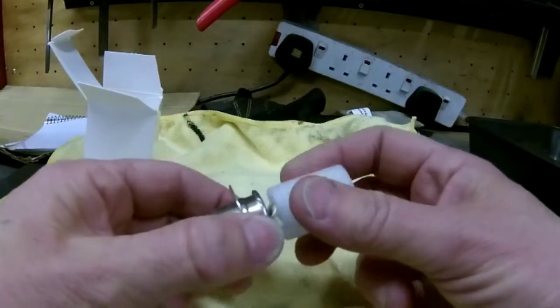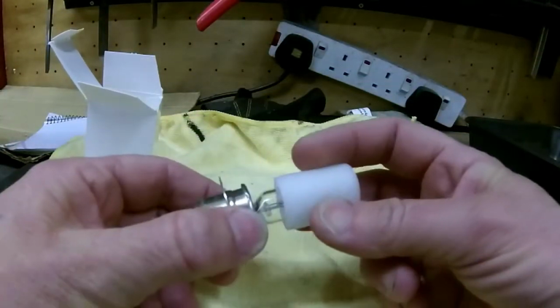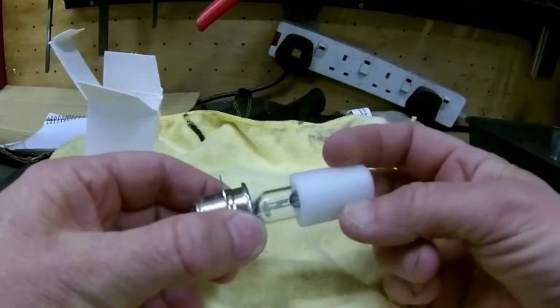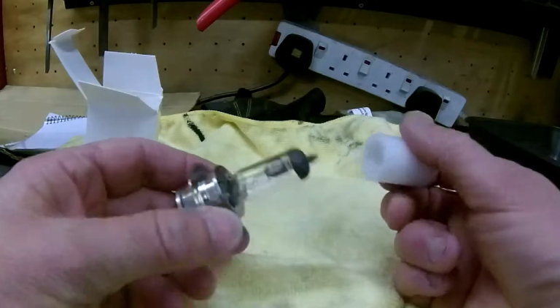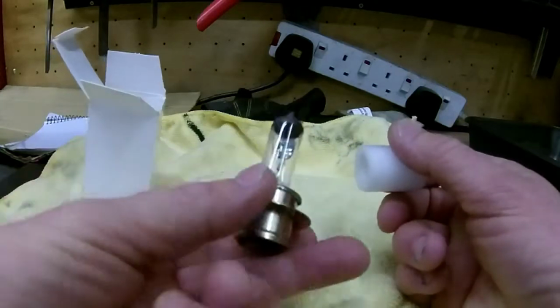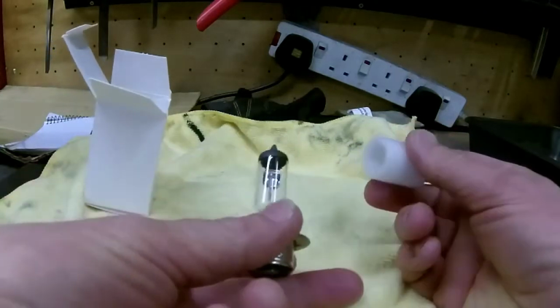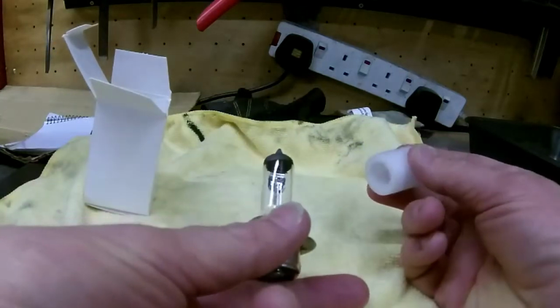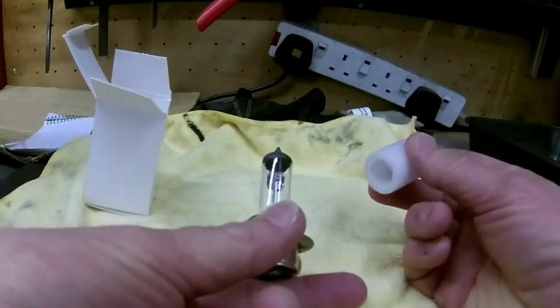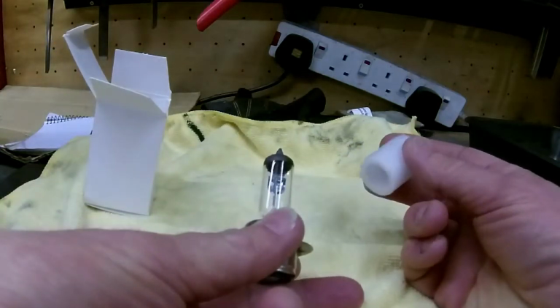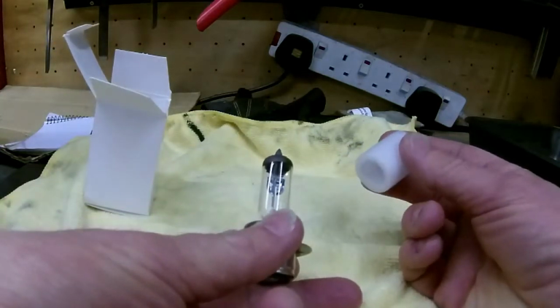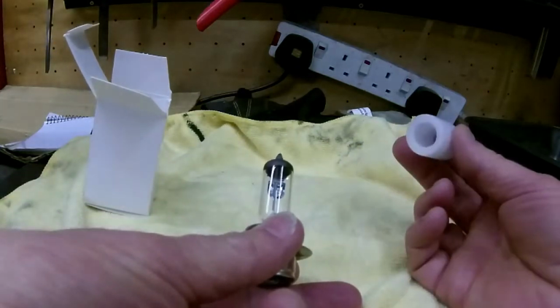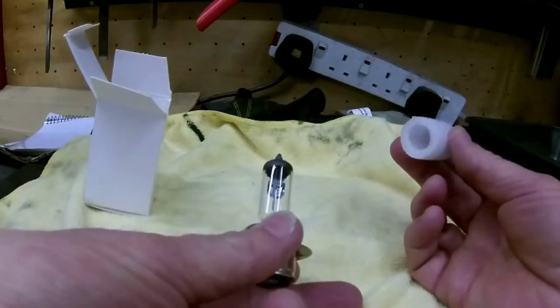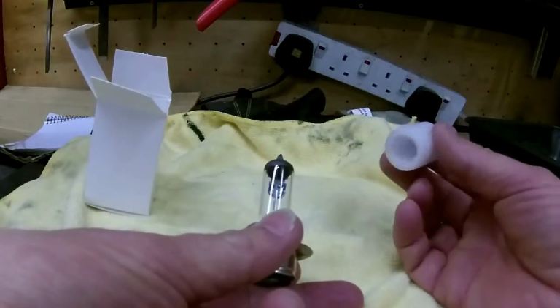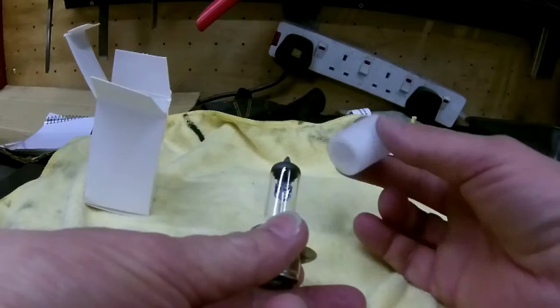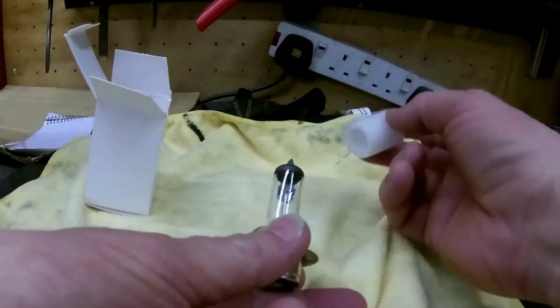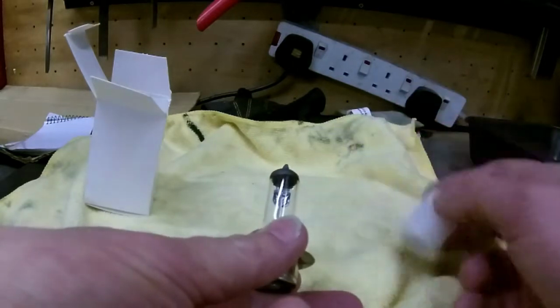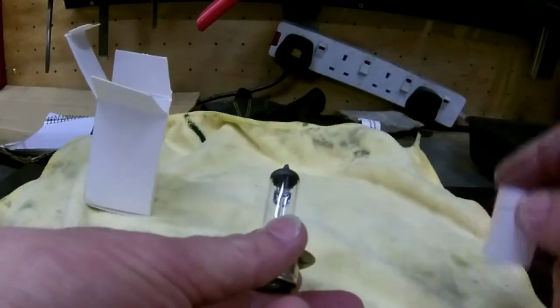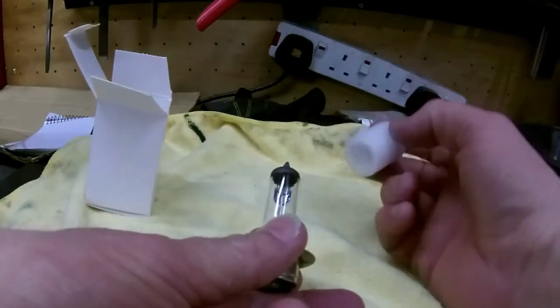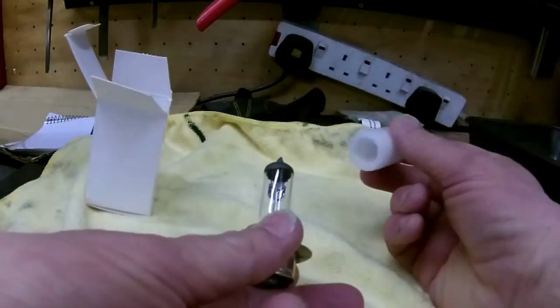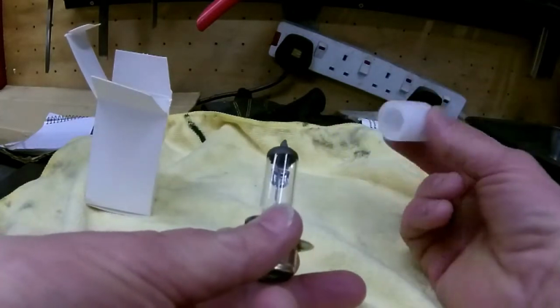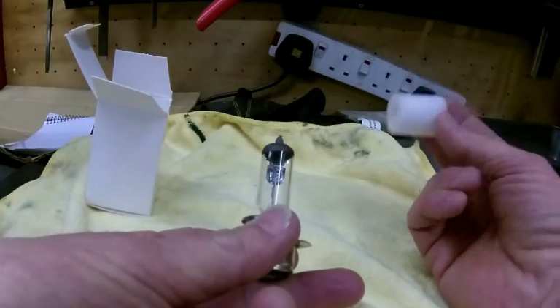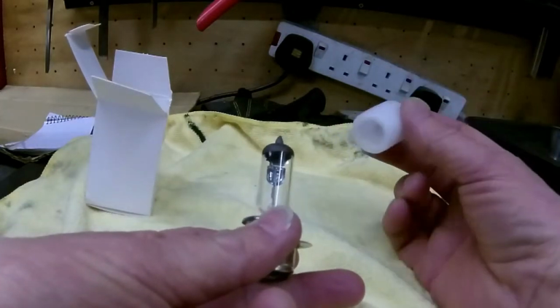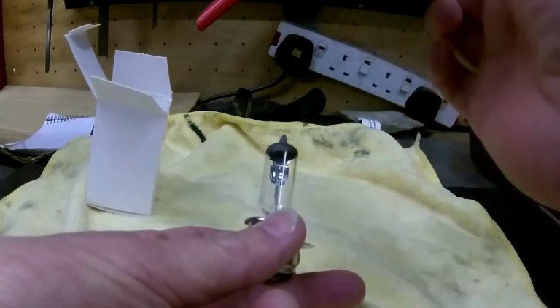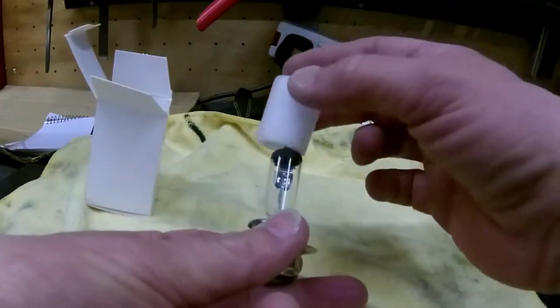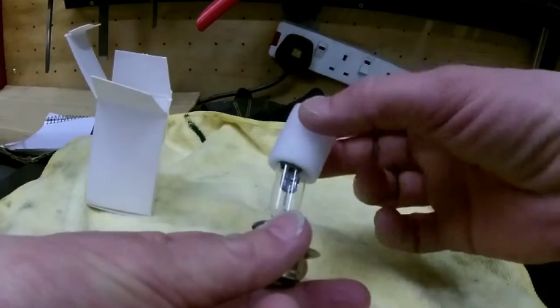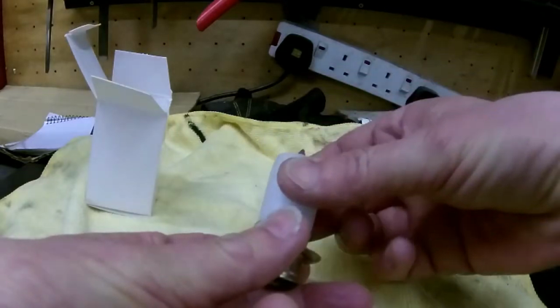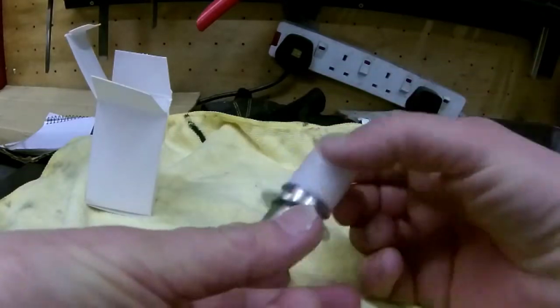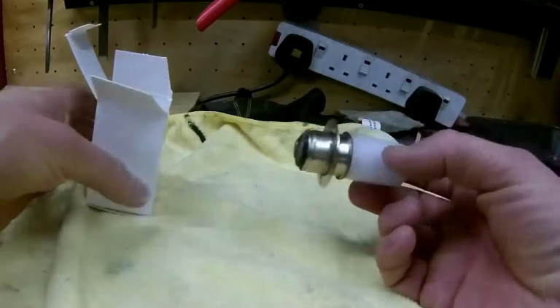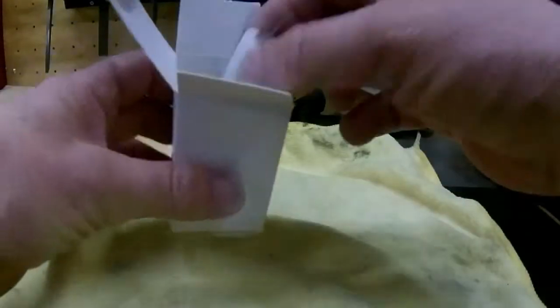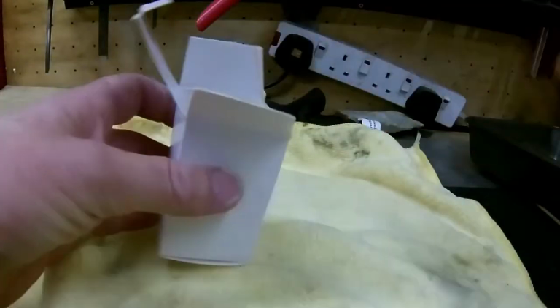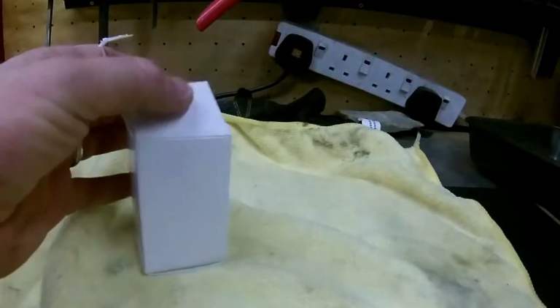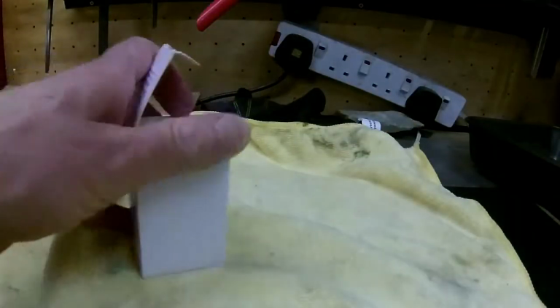He's put the halogen bulb on the top. Do they really work? I can tell you they do. You don't need to do any rewiring, nothing - you just fit these and you've got lights as bright as a car. Let me show you.